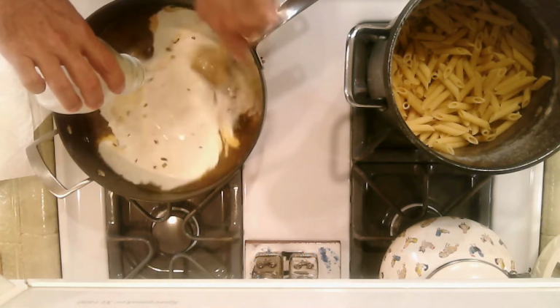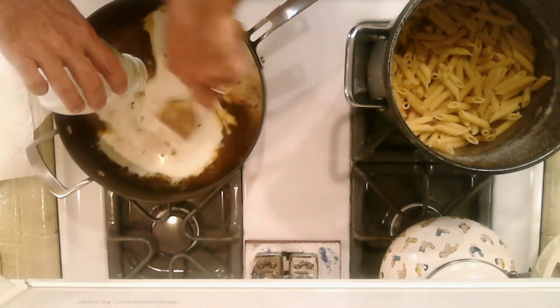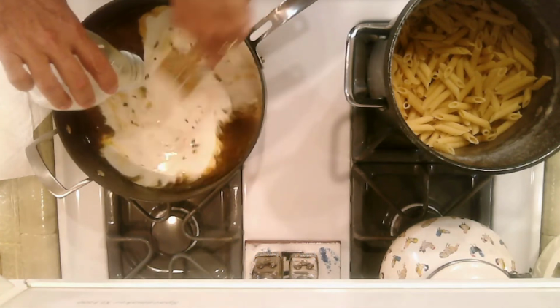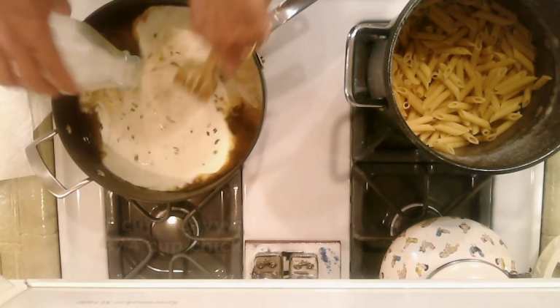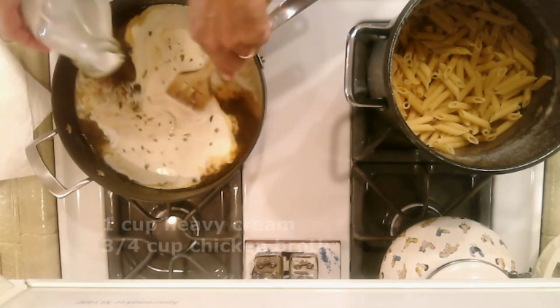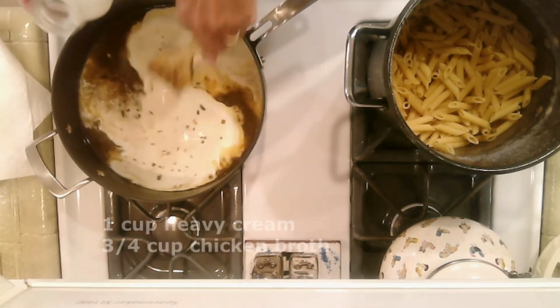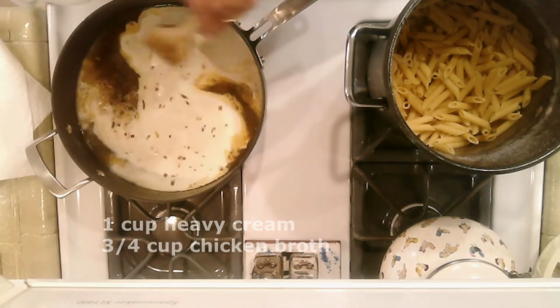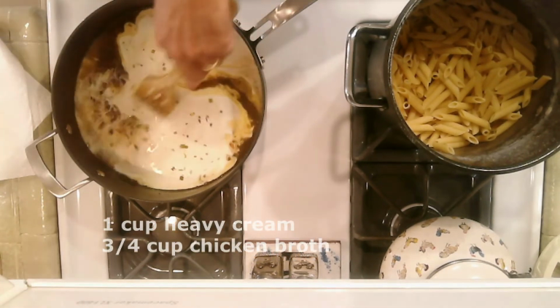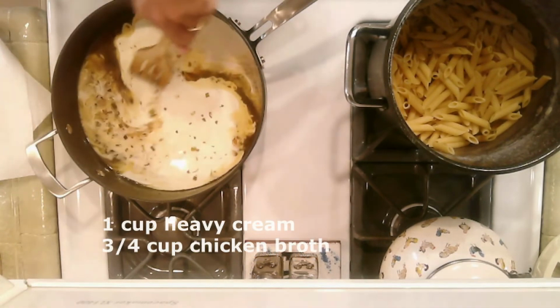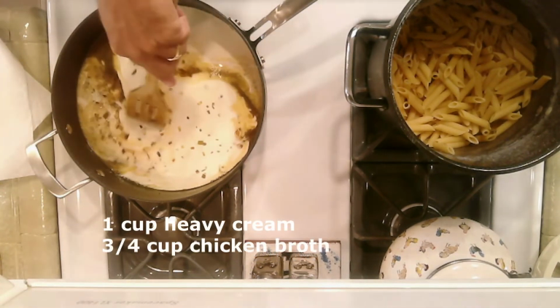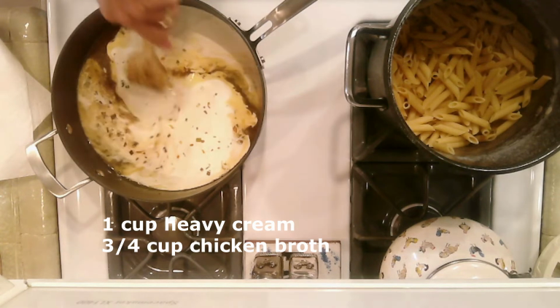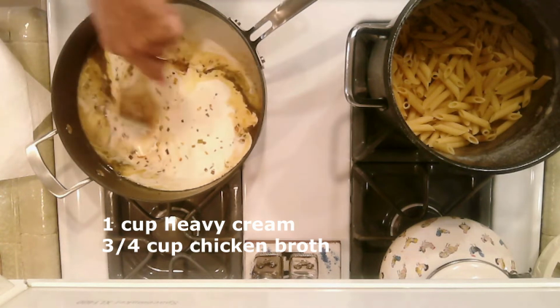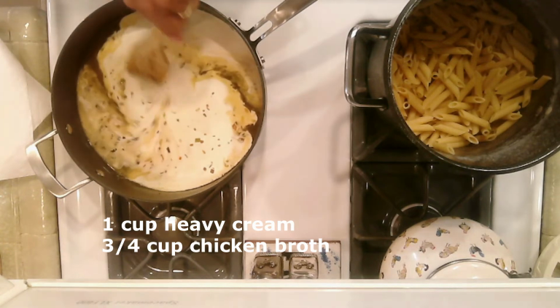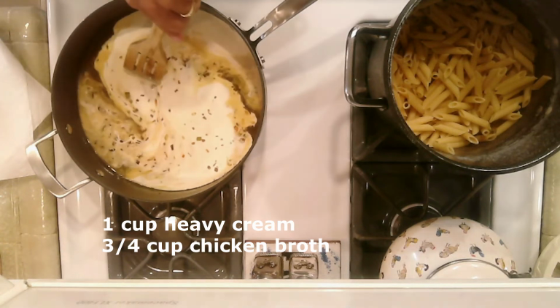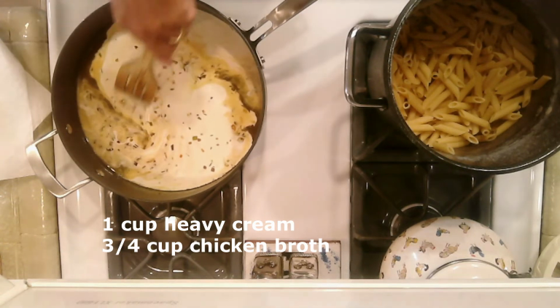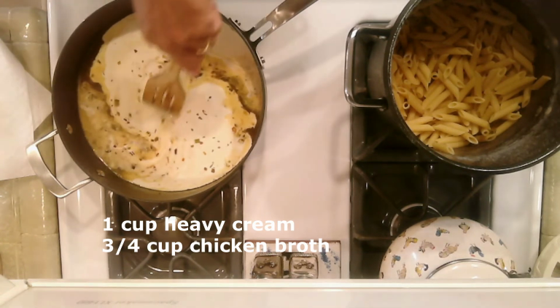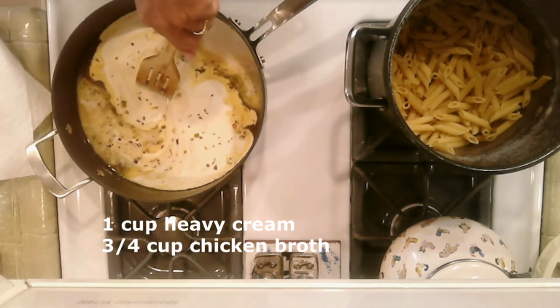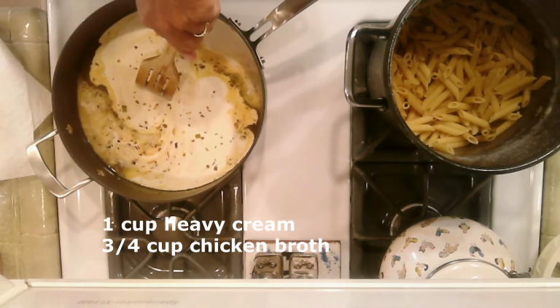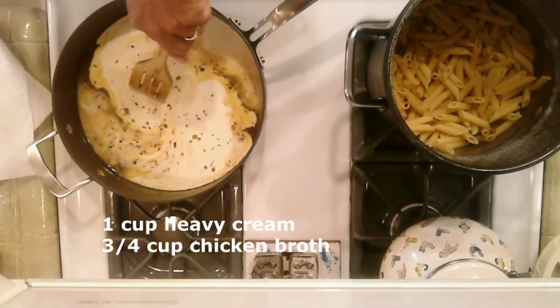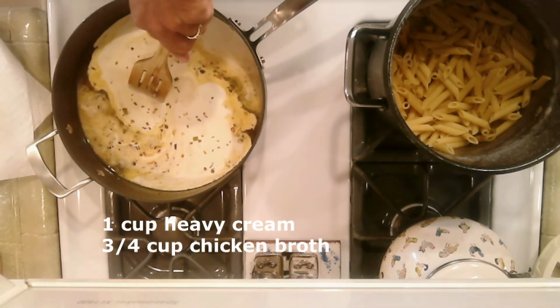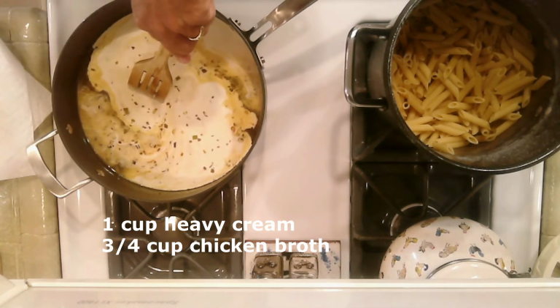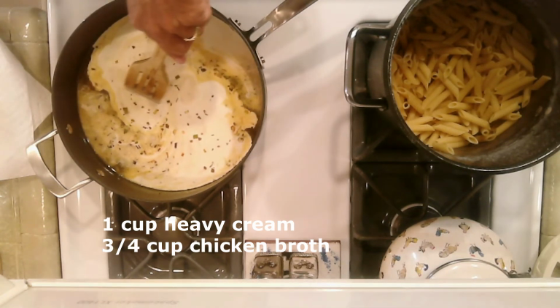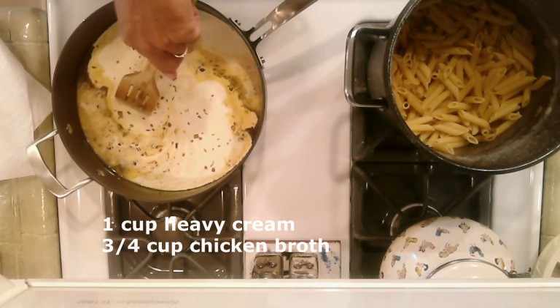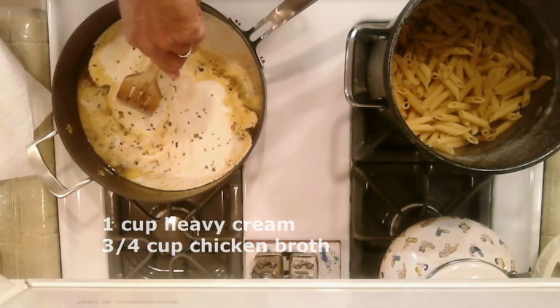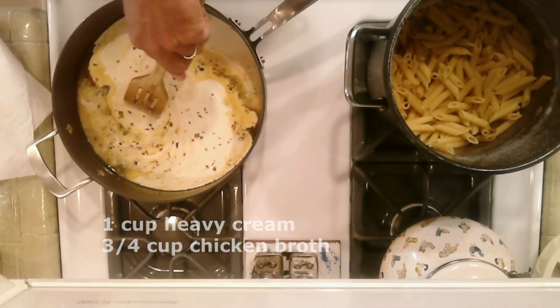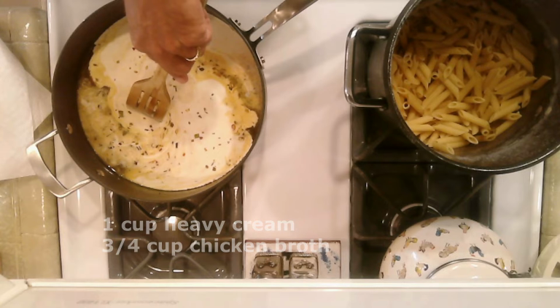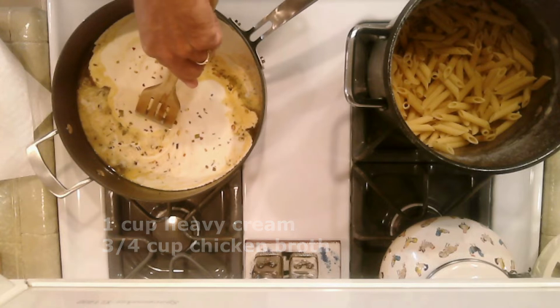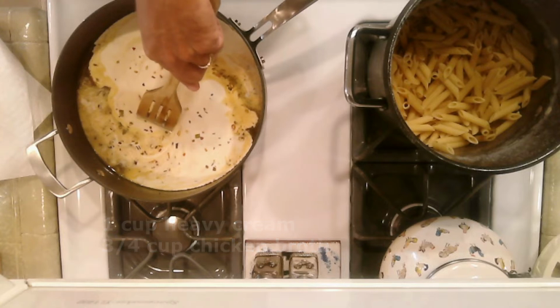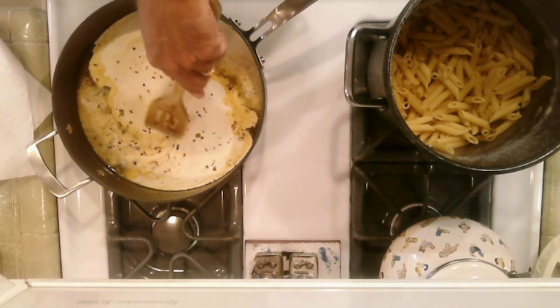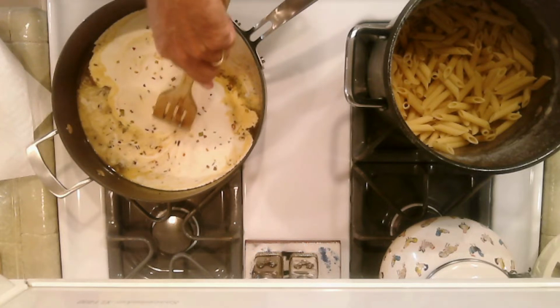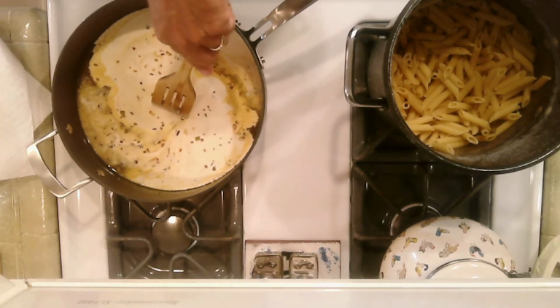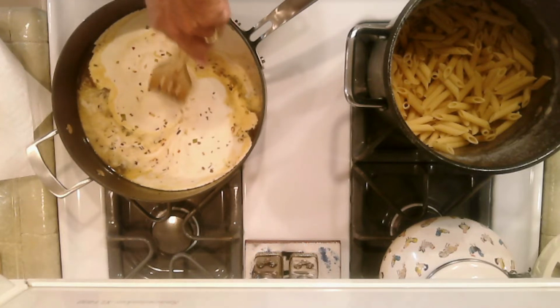Now add one half cup of white wine and simmer for approximately three minutes until almost all reduced. Next, stir in one cup of heavy cream and three quarters cup chicken broth and simmer approximately seven minutes until thickened.